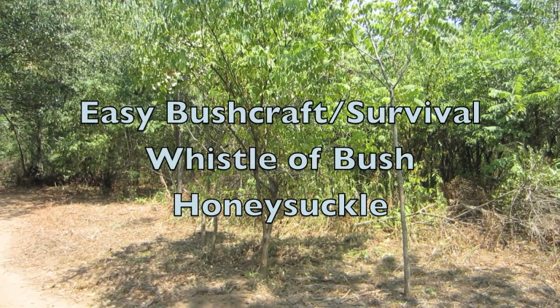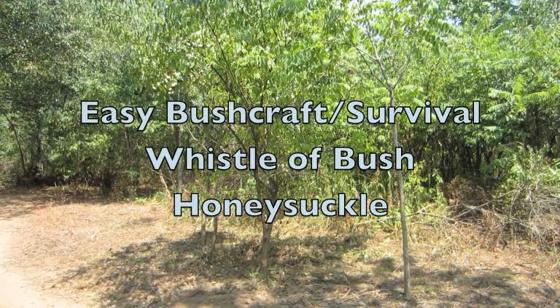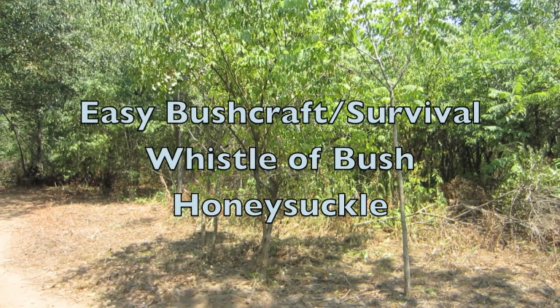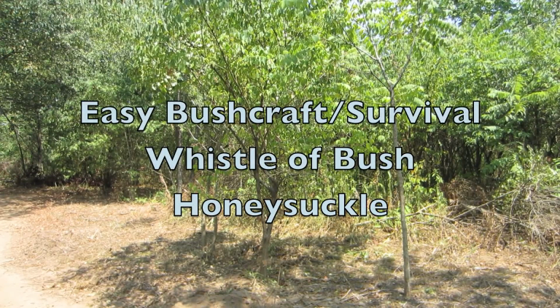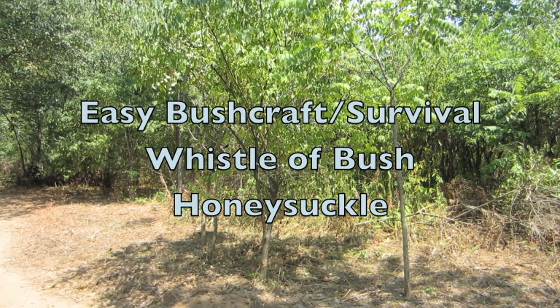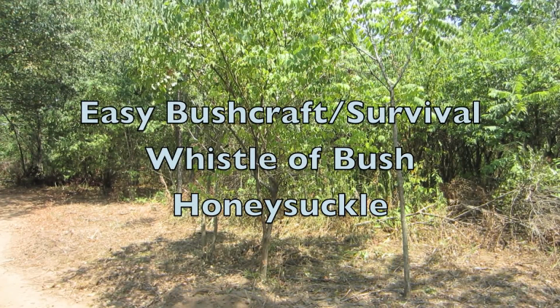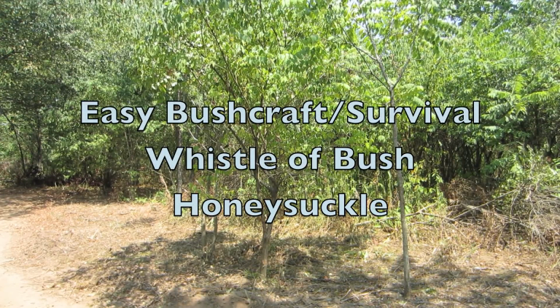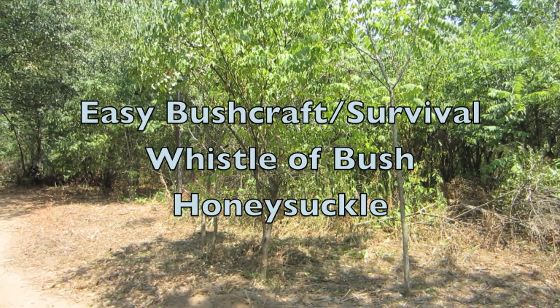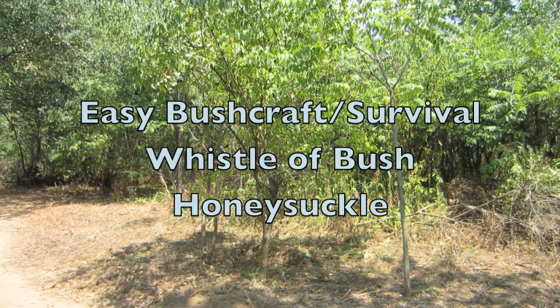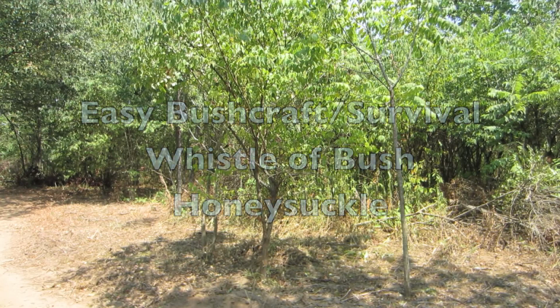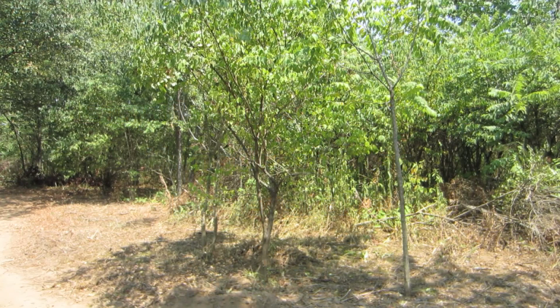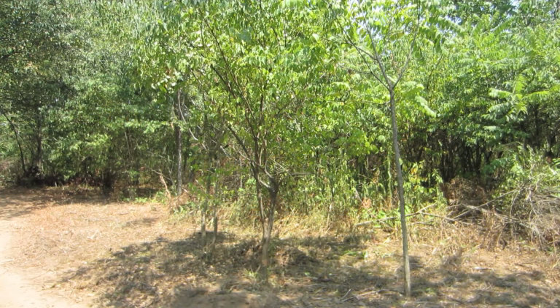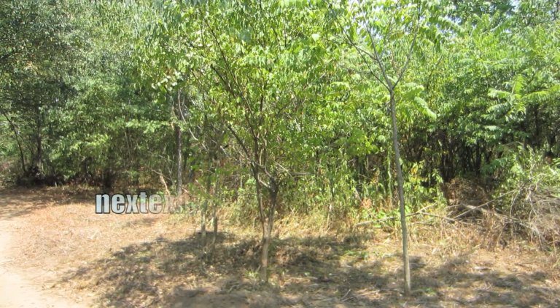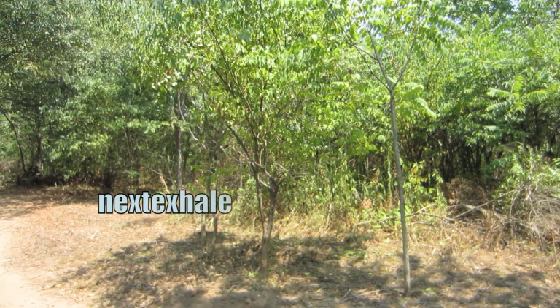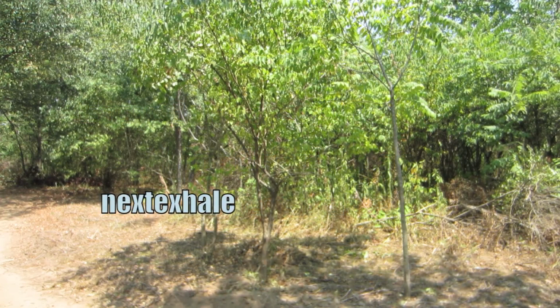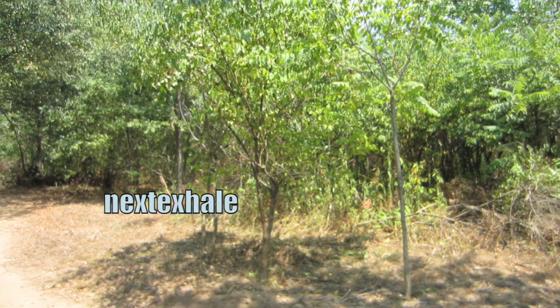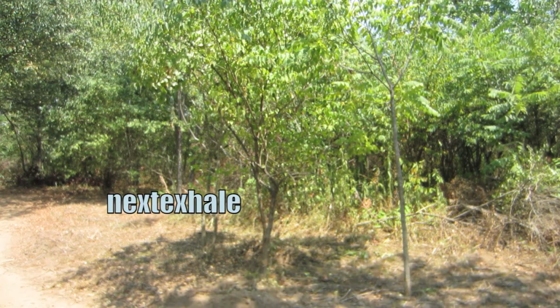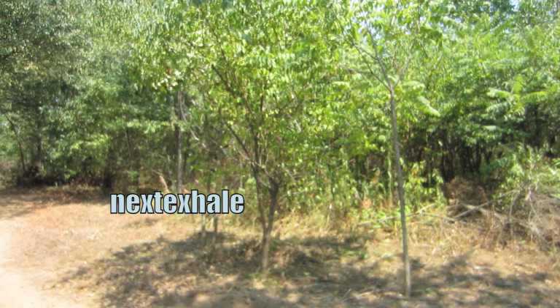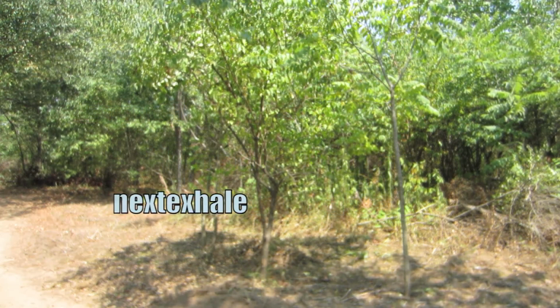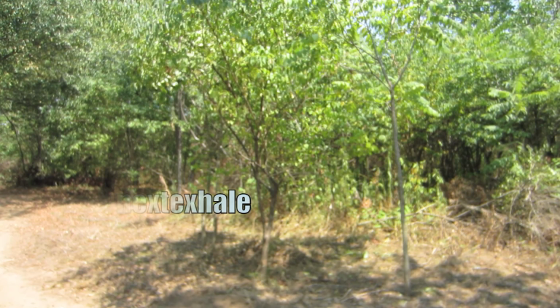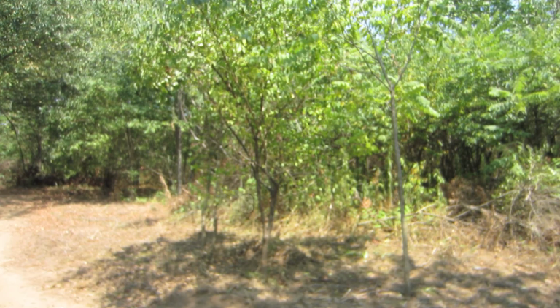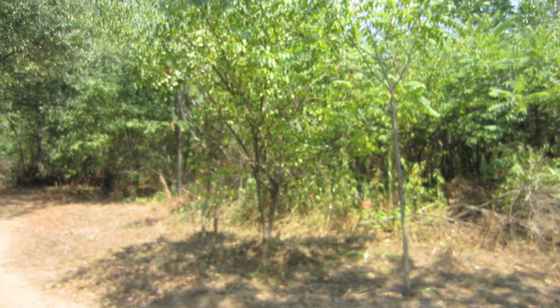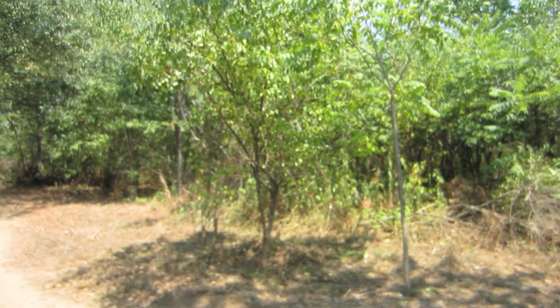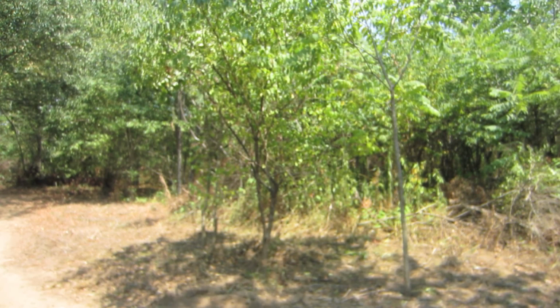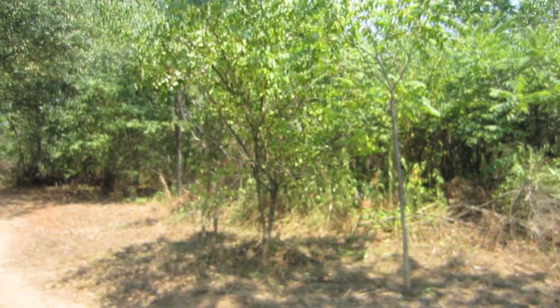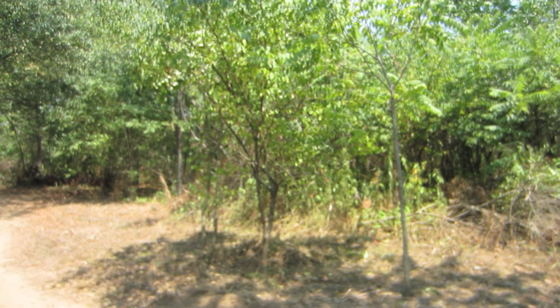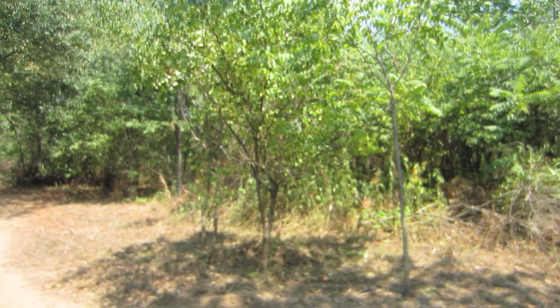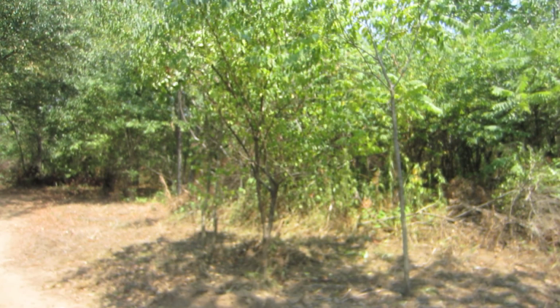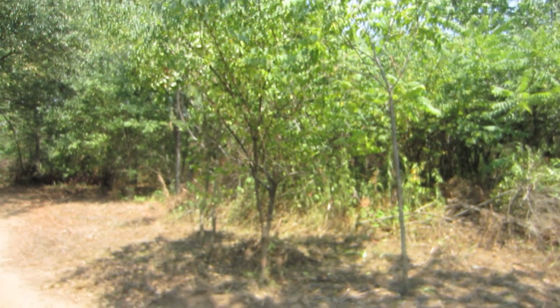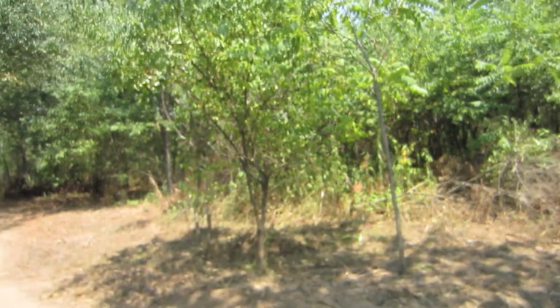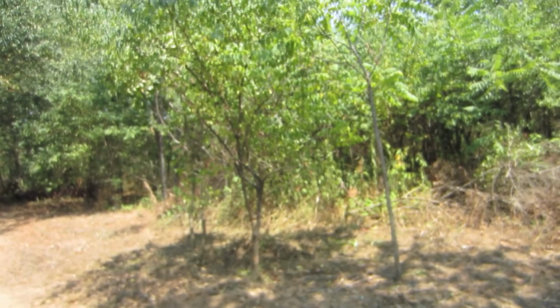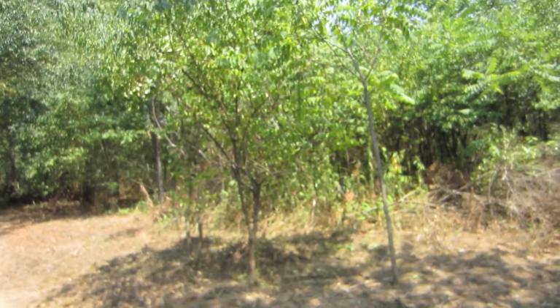Hello everybody, this is NextXL and I want to show you today how you can use a bush honeysuckle to make a simple bushcraft survival whistle. This is a bush honeysuckle you're looking at here. We're going to take a closer look at it.